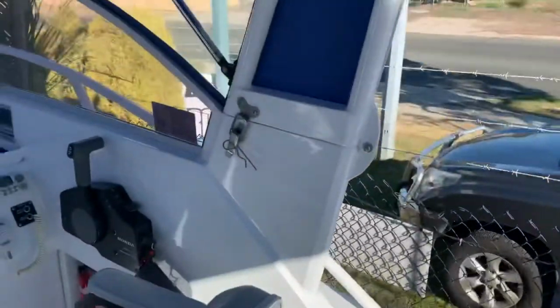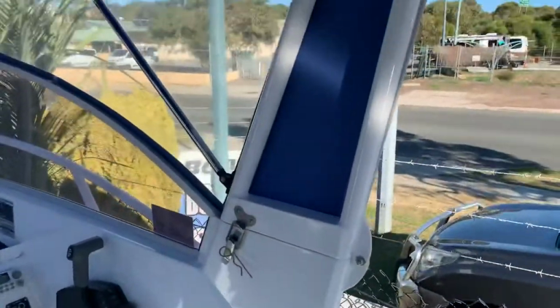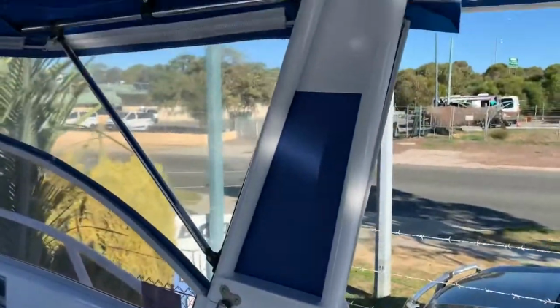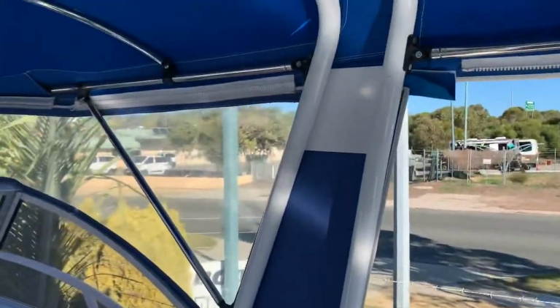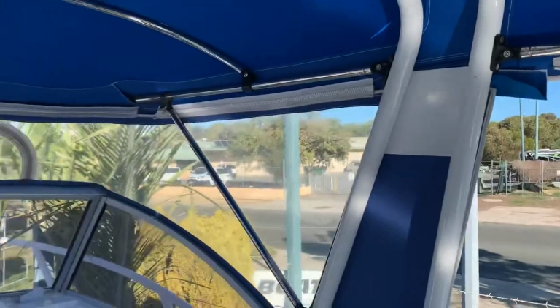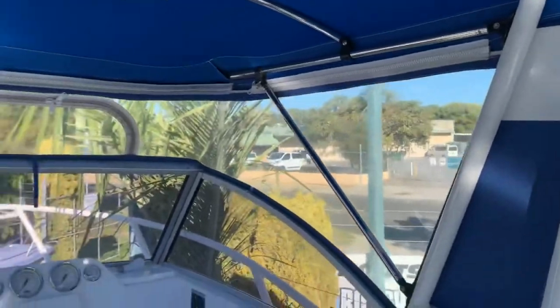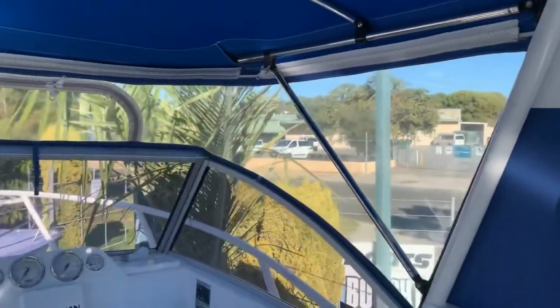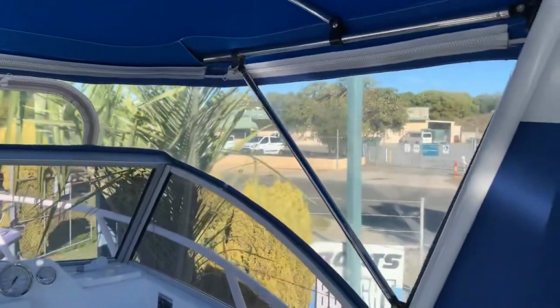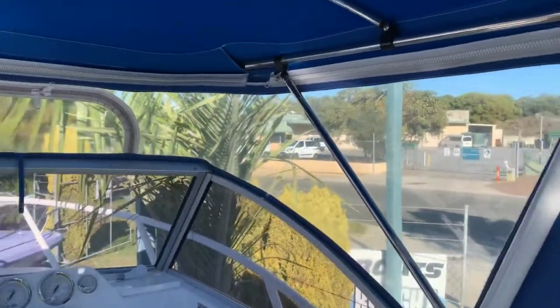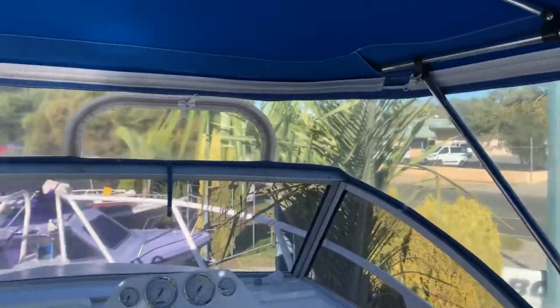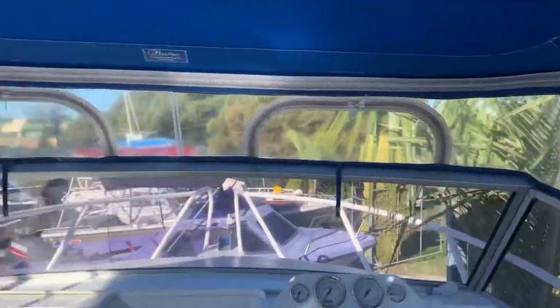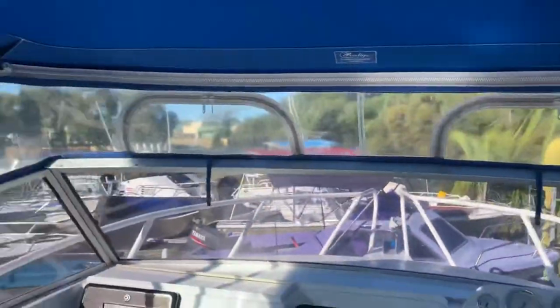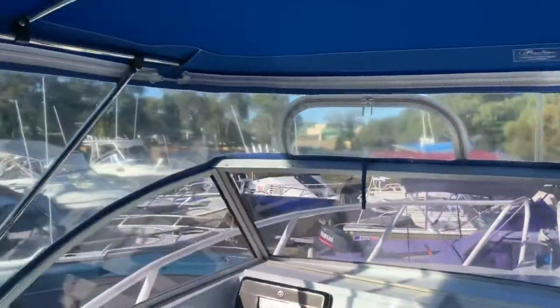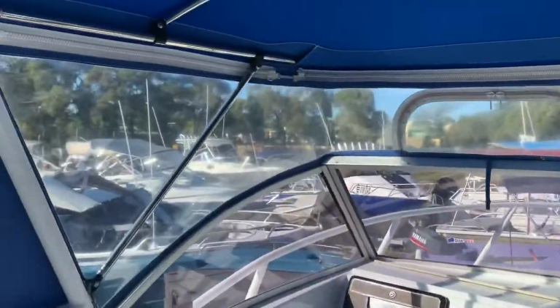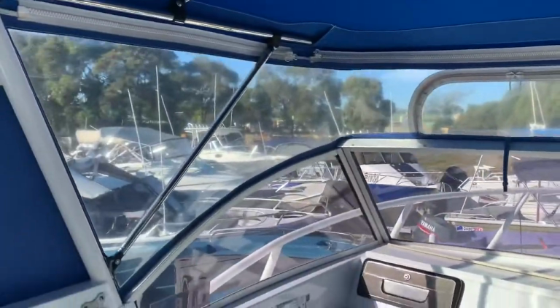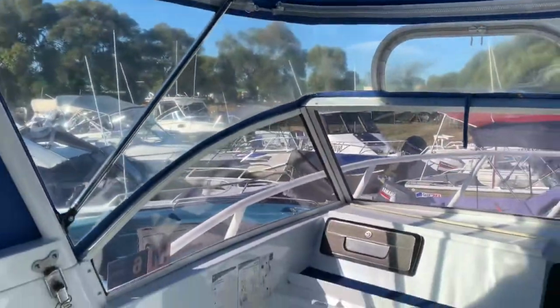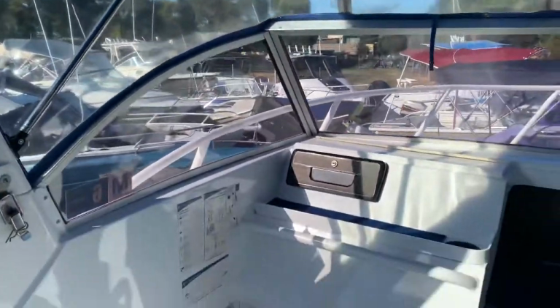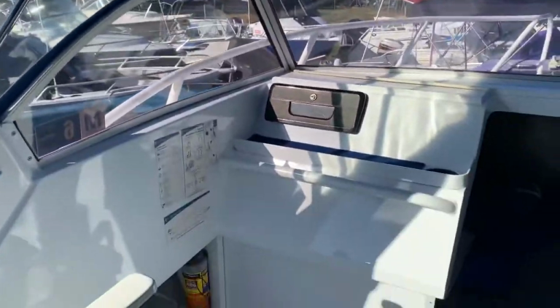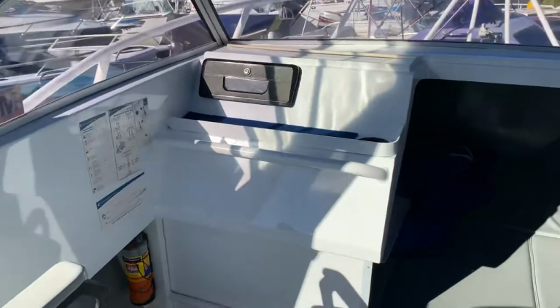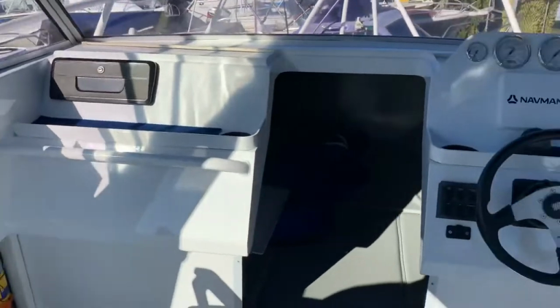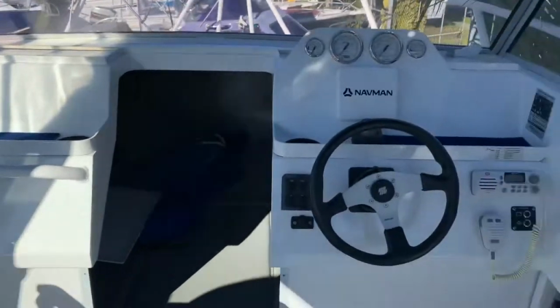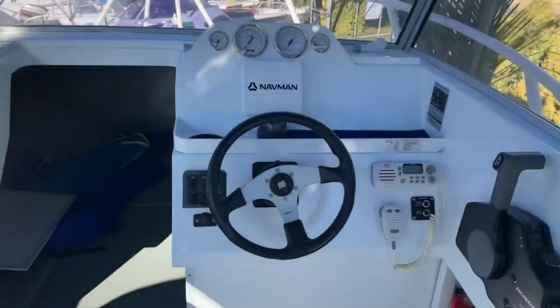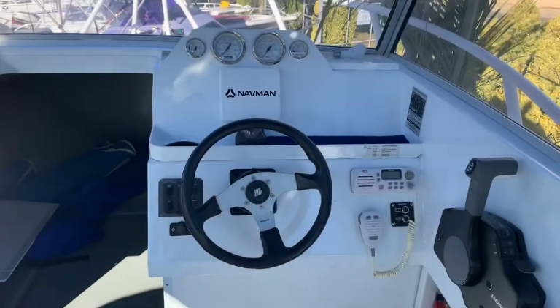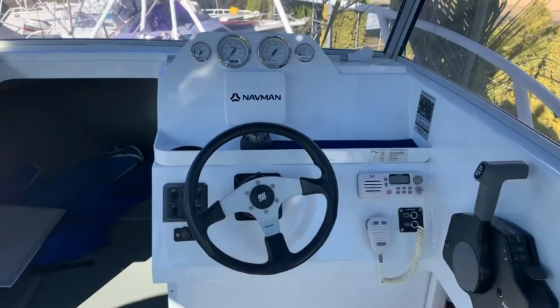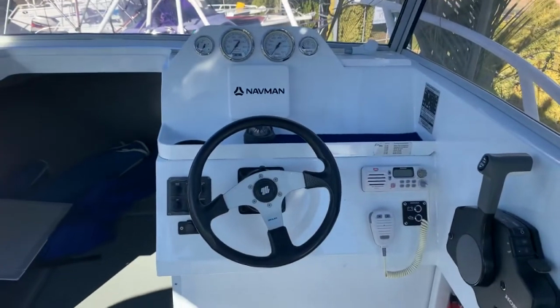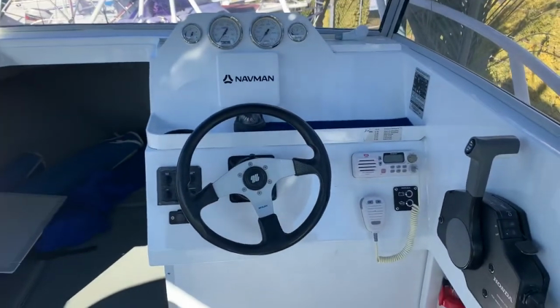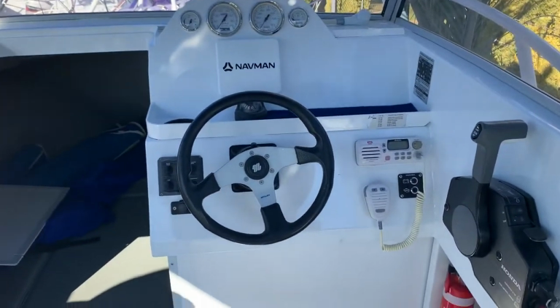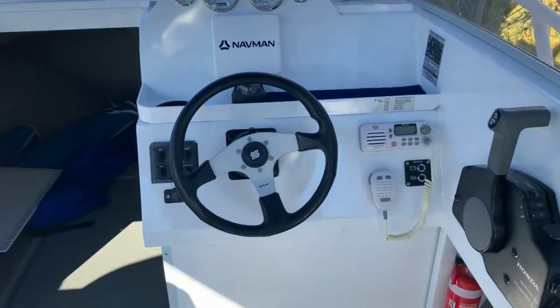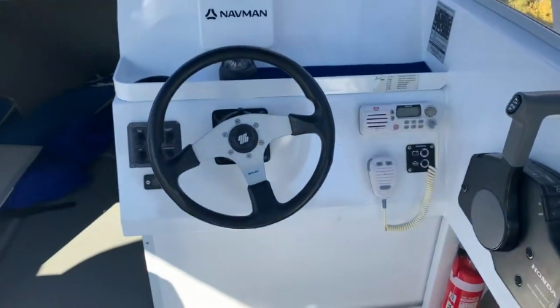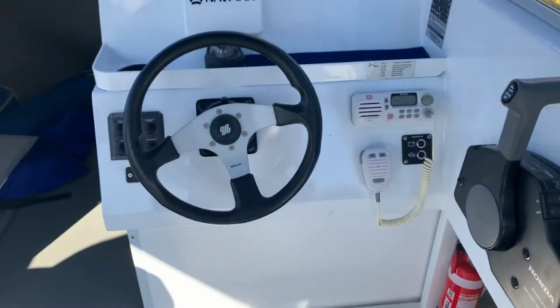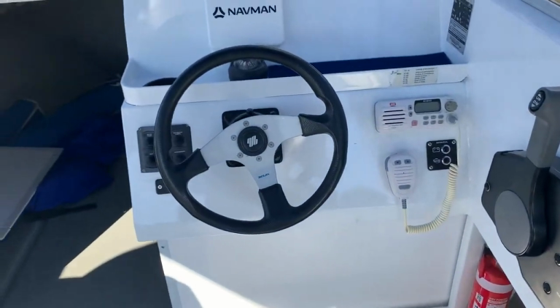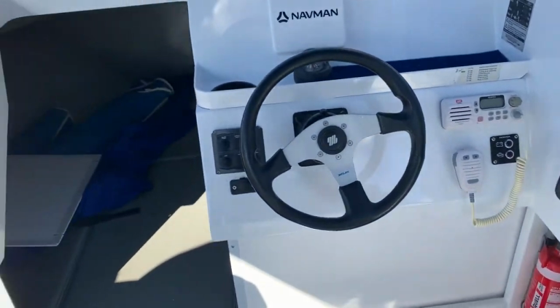This top does all fold if you need it to. As you can see the condition of the clears and the covers are first class. Inbuilt sound and GPS. It's got a little VHF.